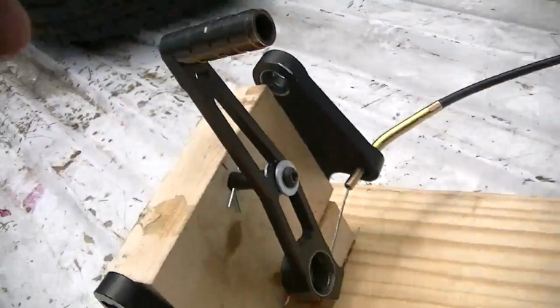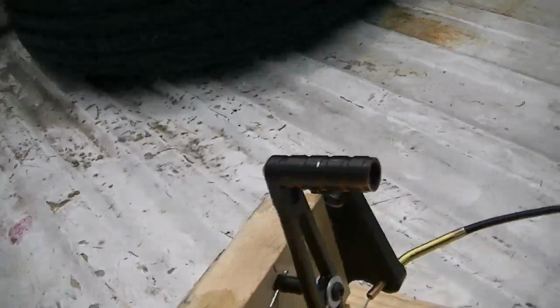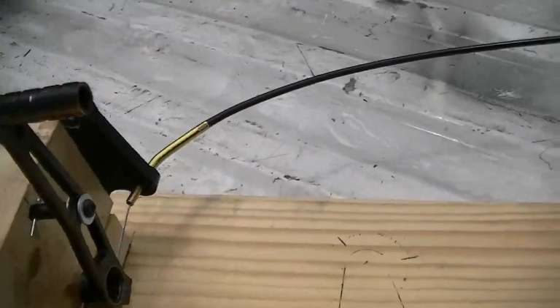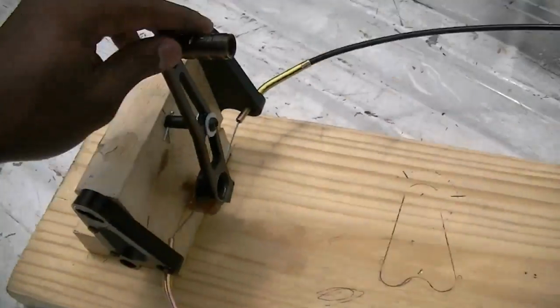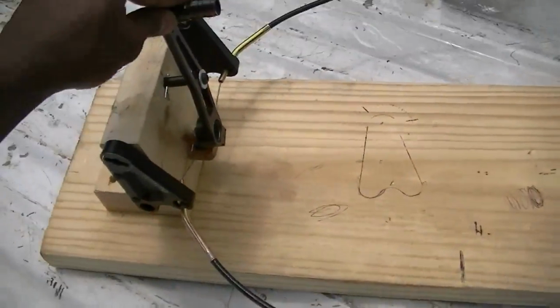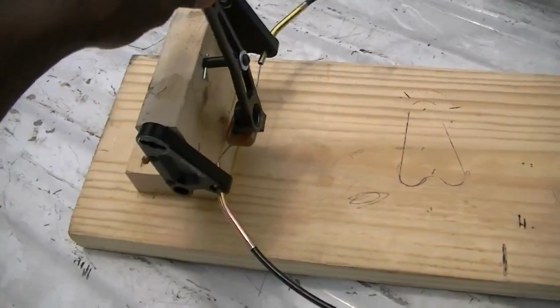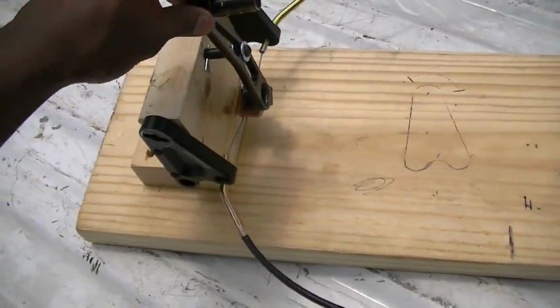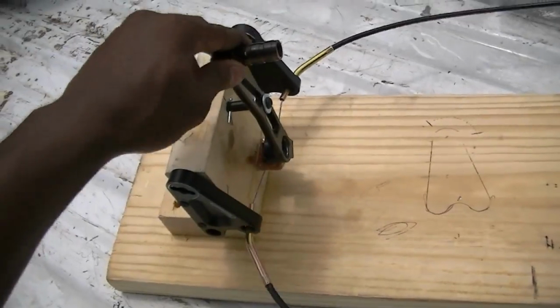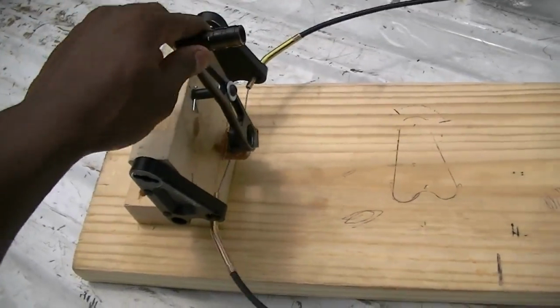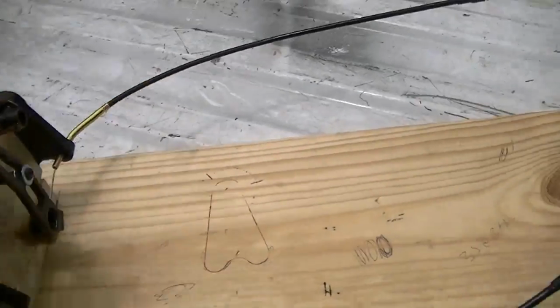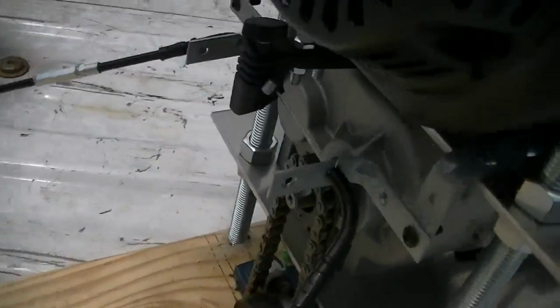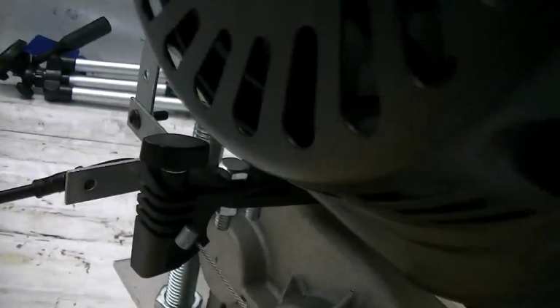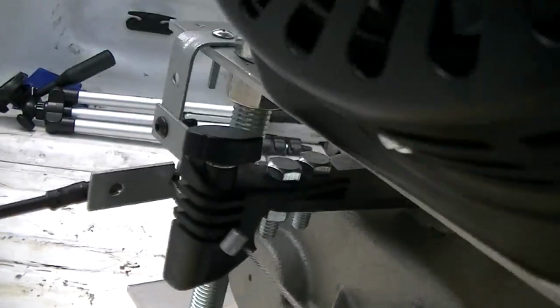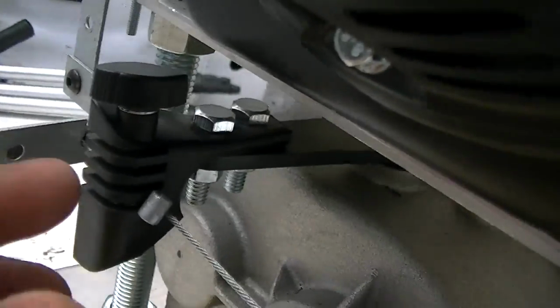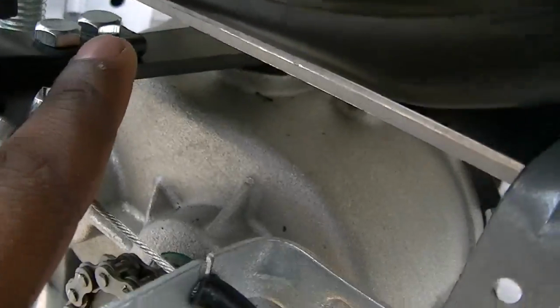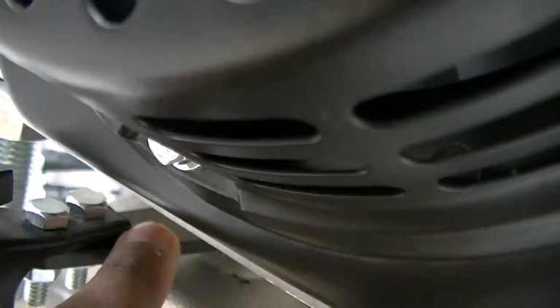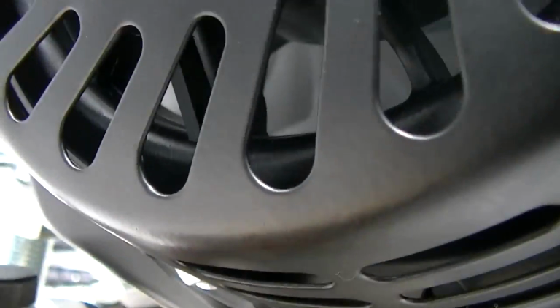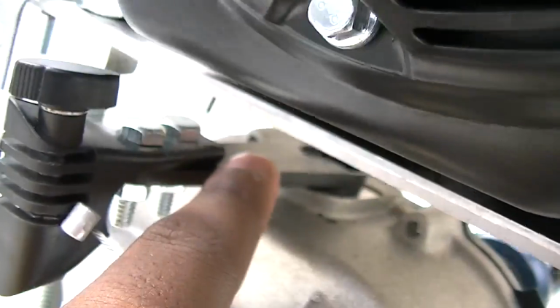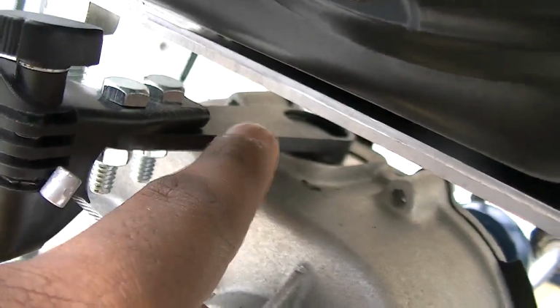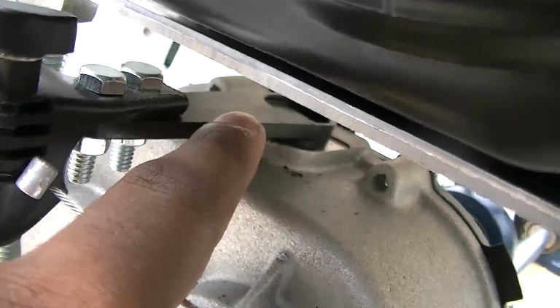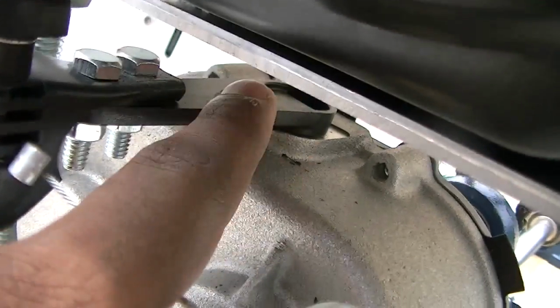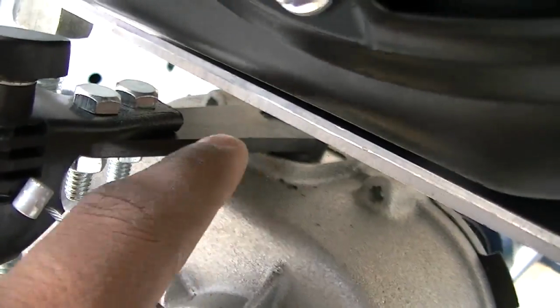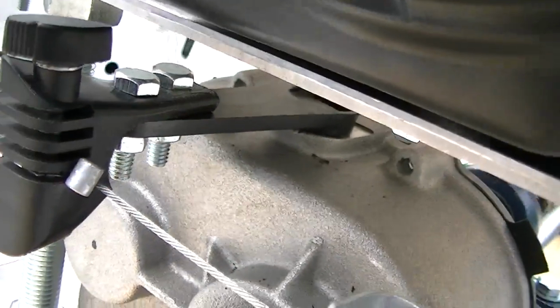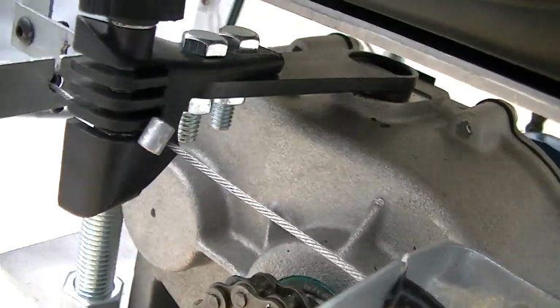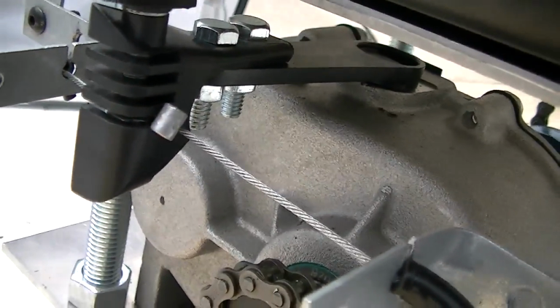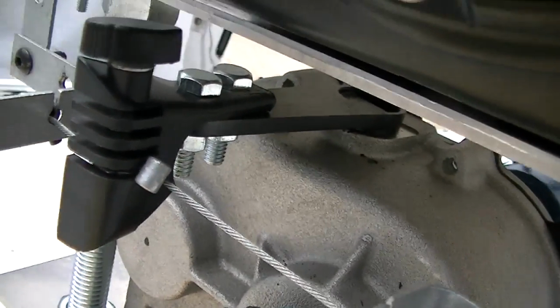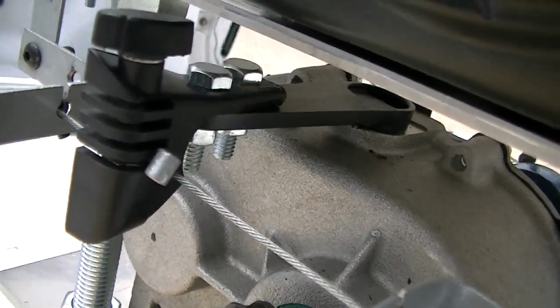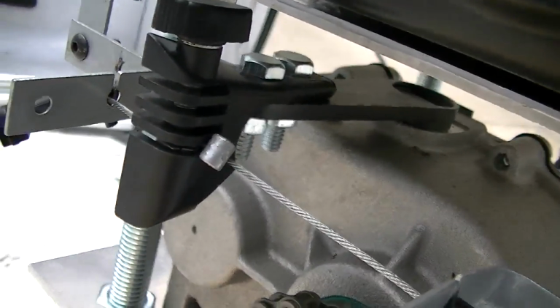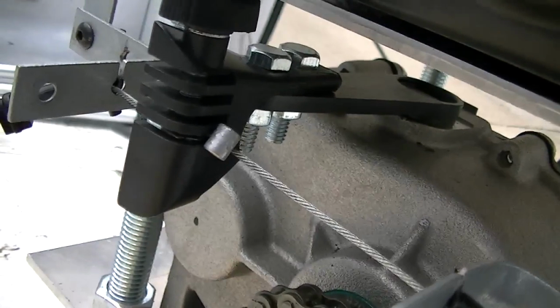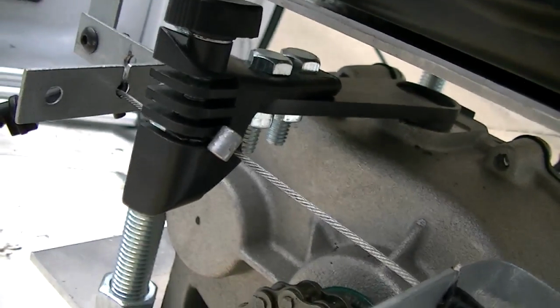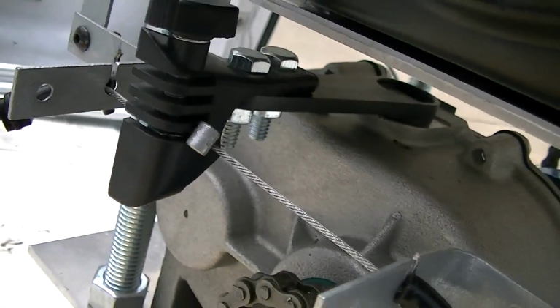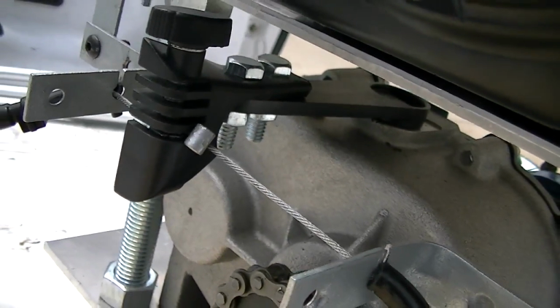But it works okay. Everything is strong and sturdy except for this plastic lever right here — the shifter for the gearbox. But they sell aluminum ones, as someone left in one of the comments on the previous video.